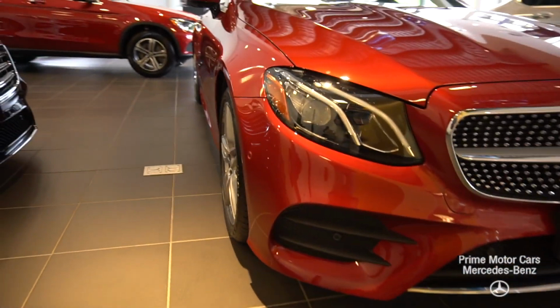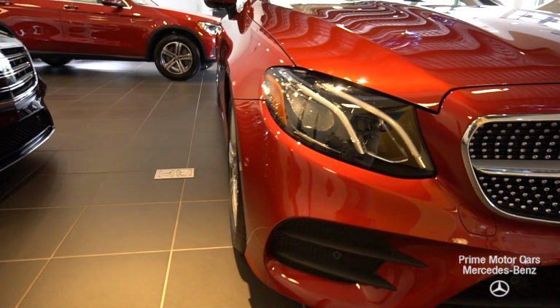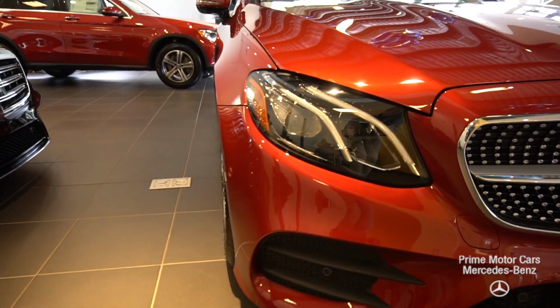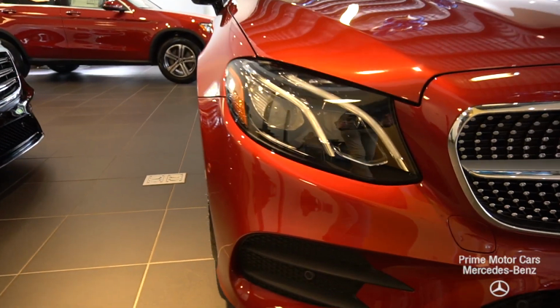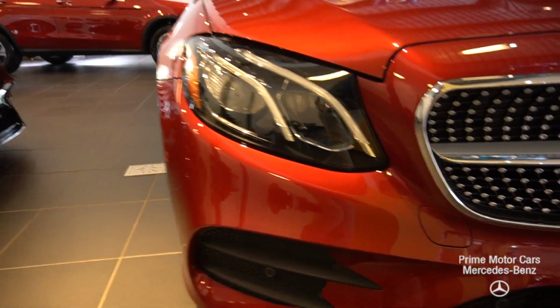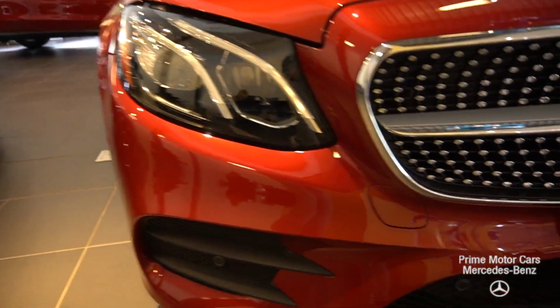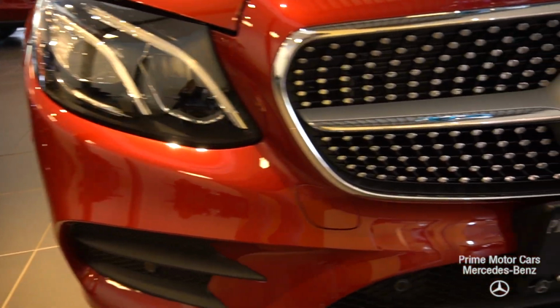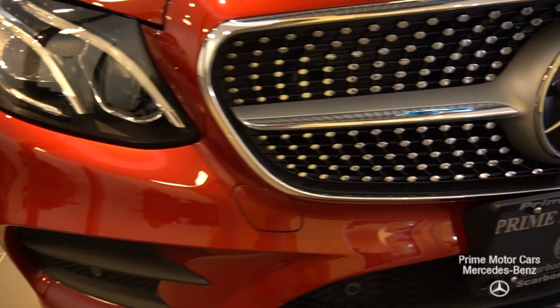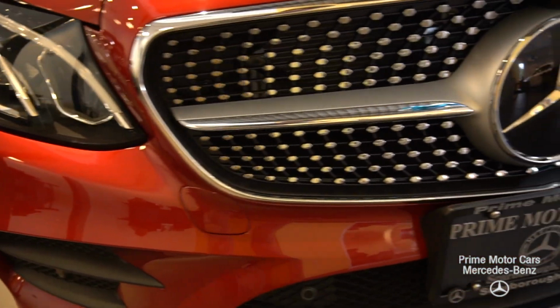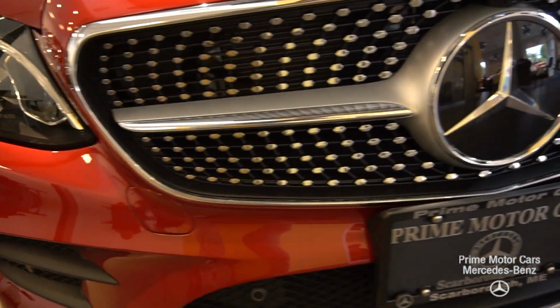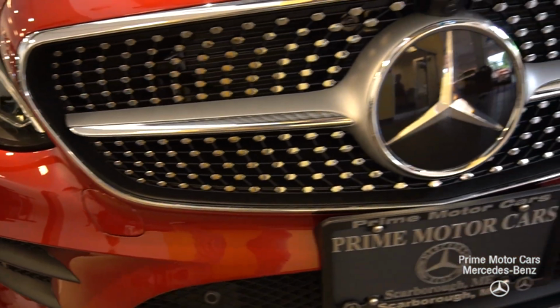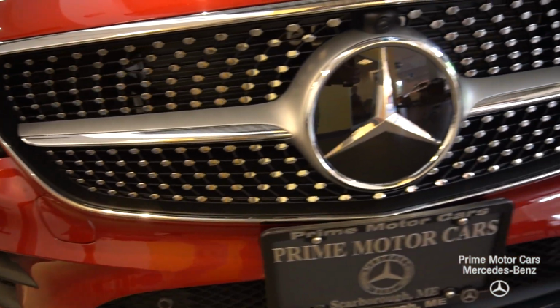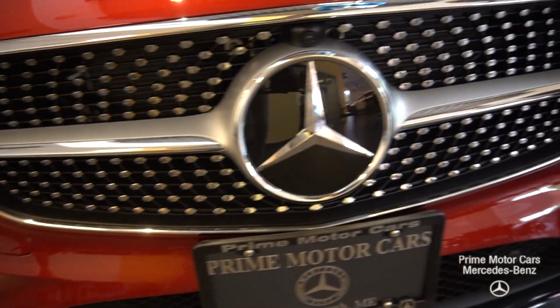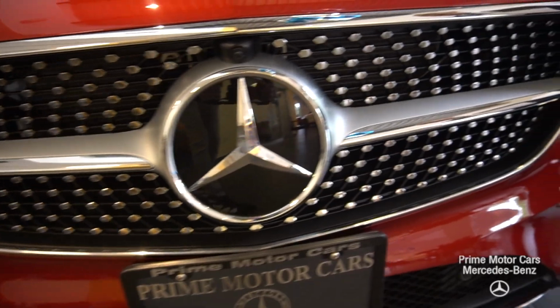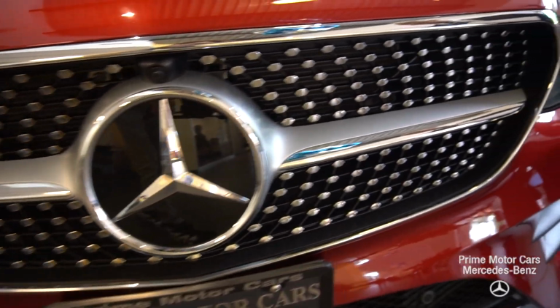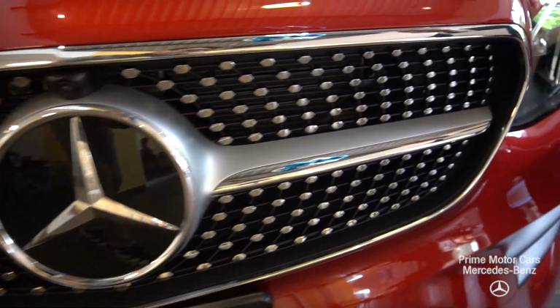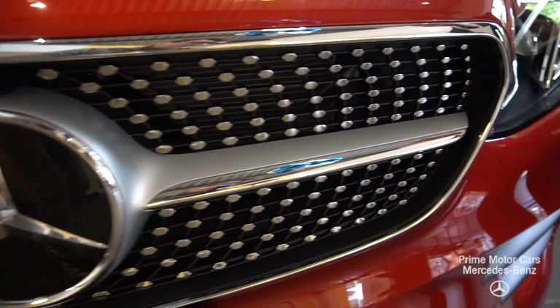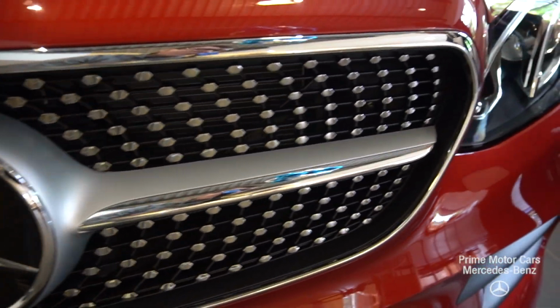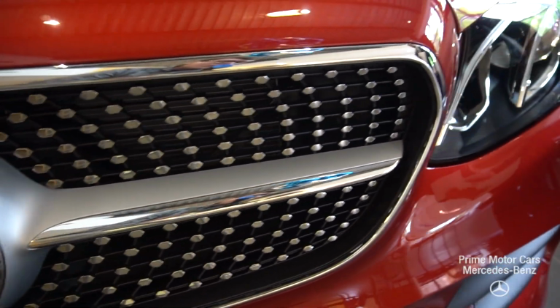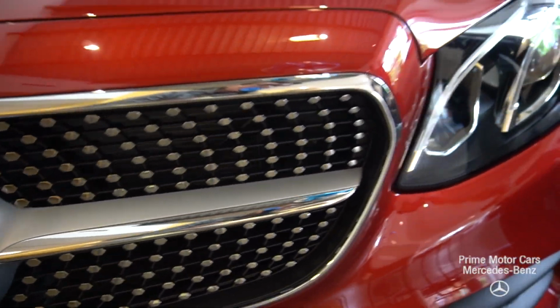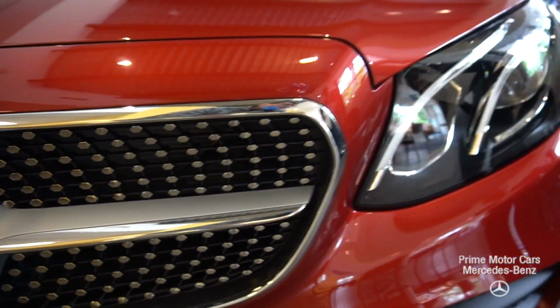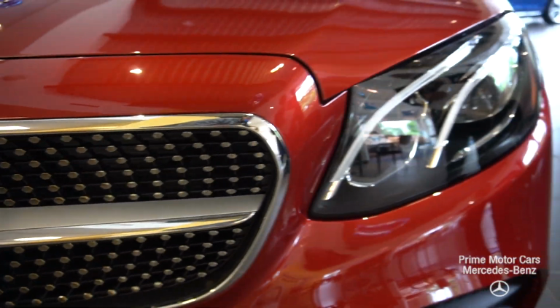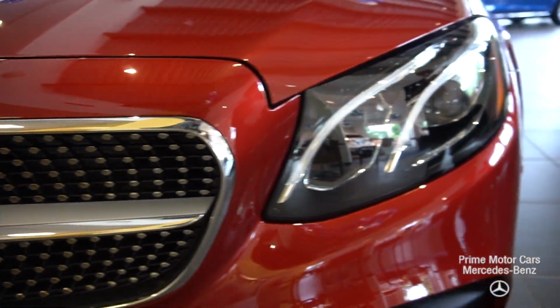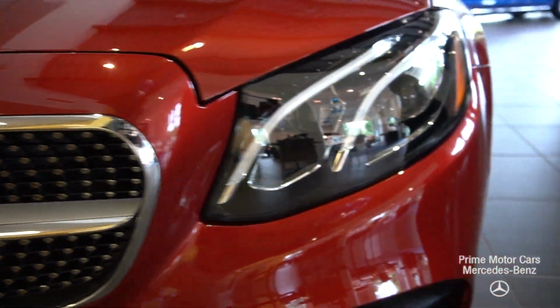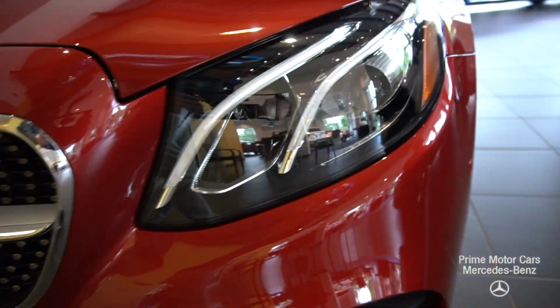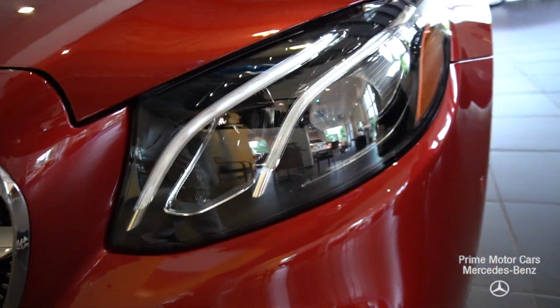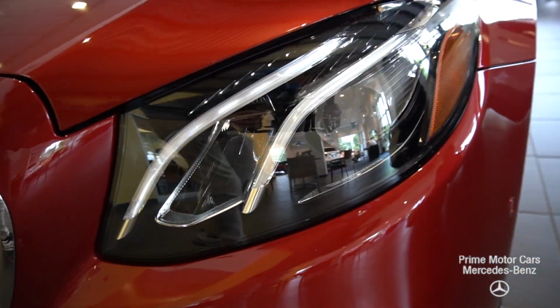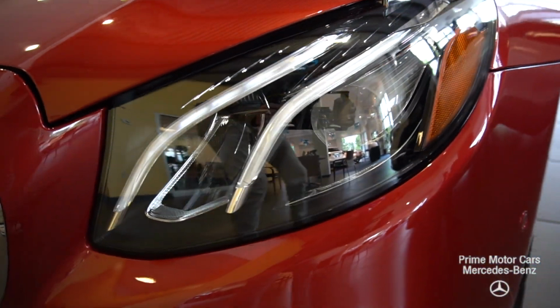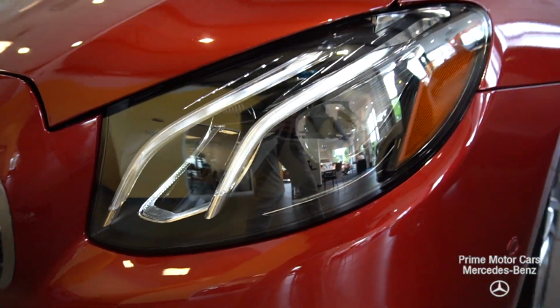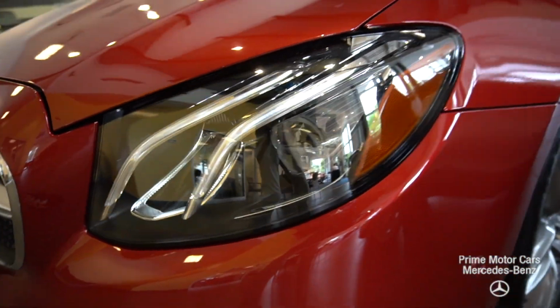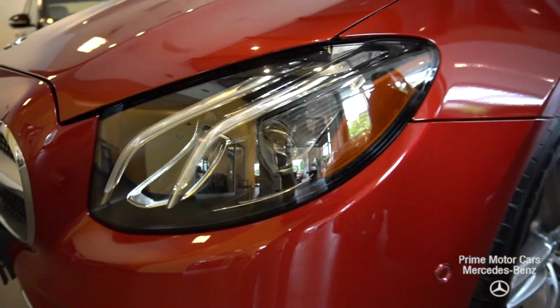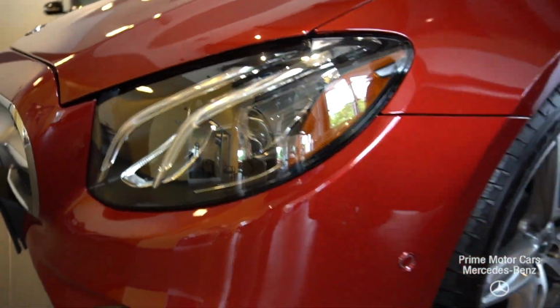So instead of me blabbing about the options and stuff, which you already have, we're going to just get you some close-ups of the vehicle.